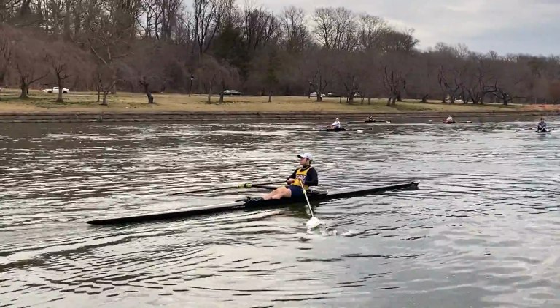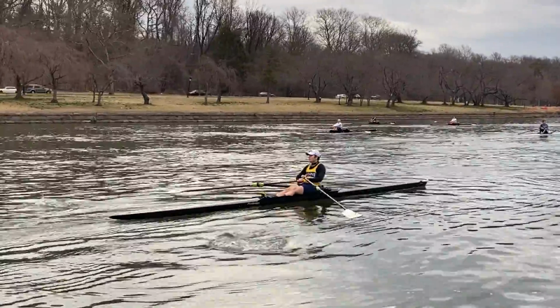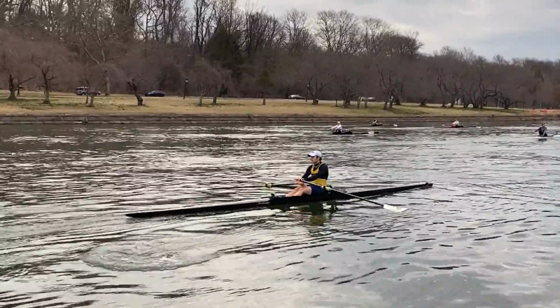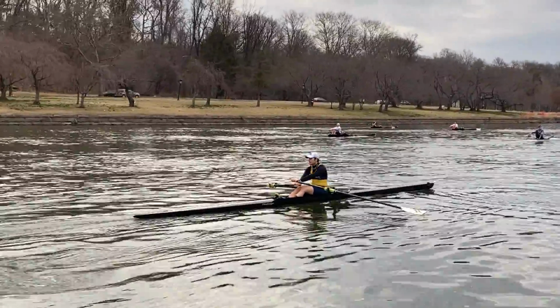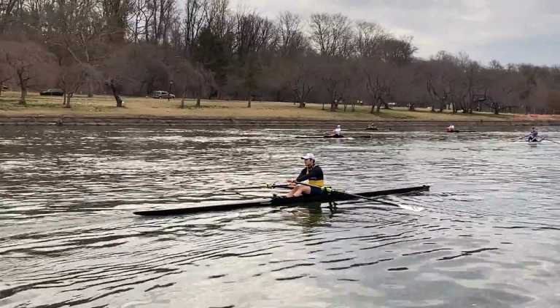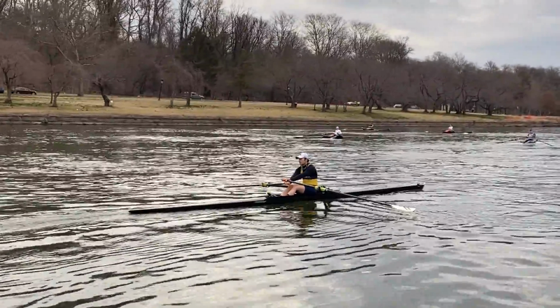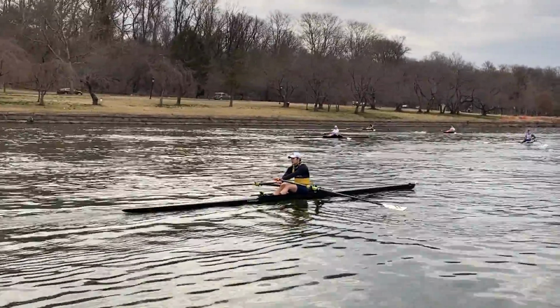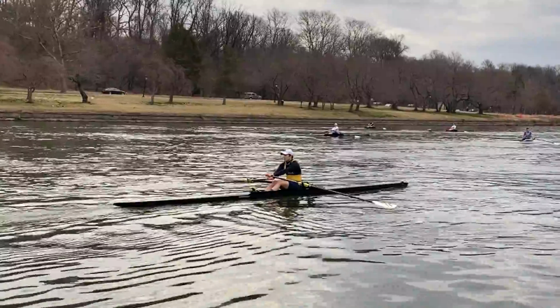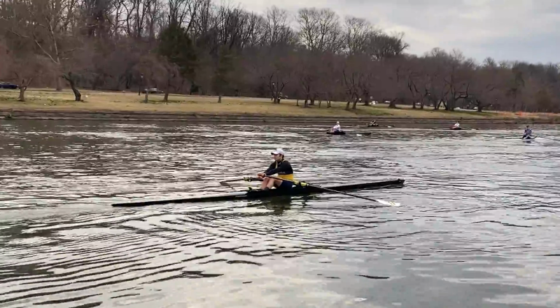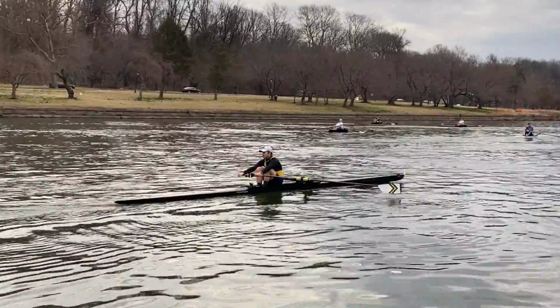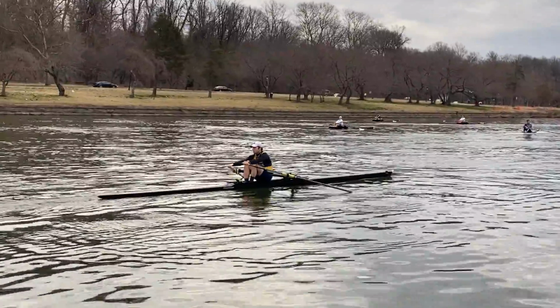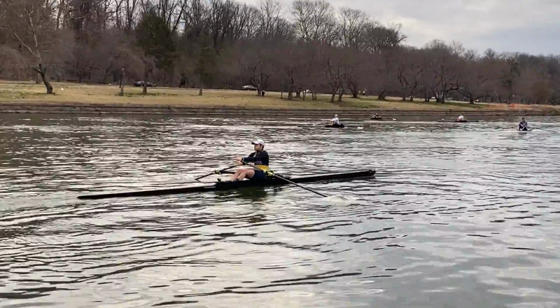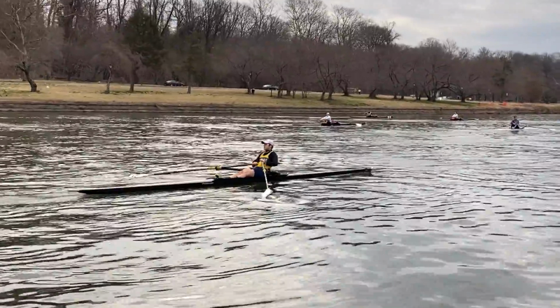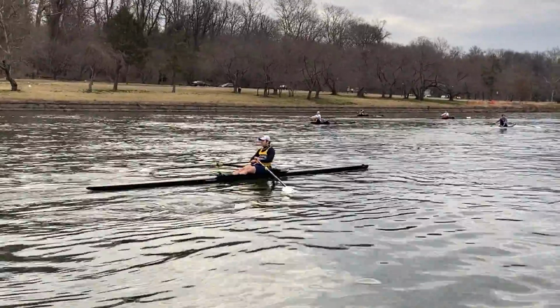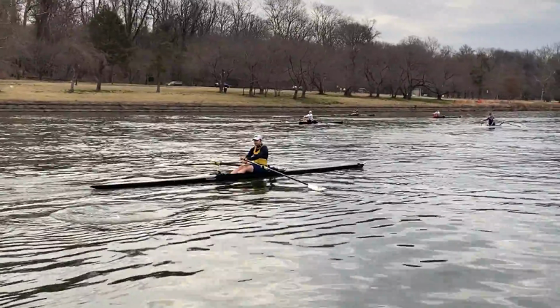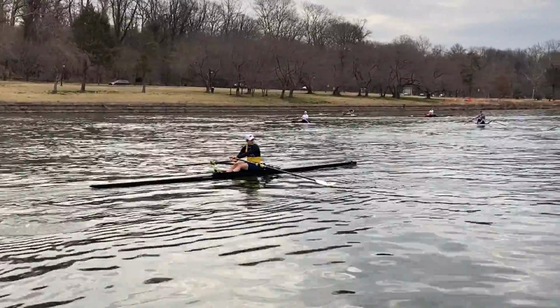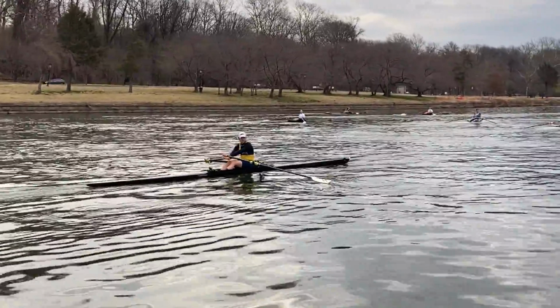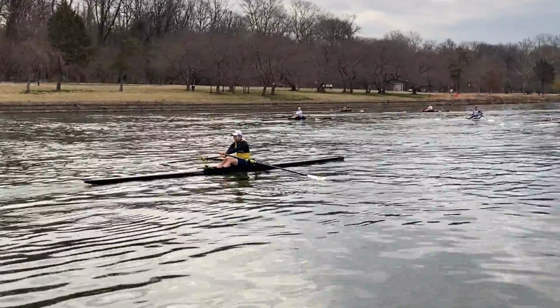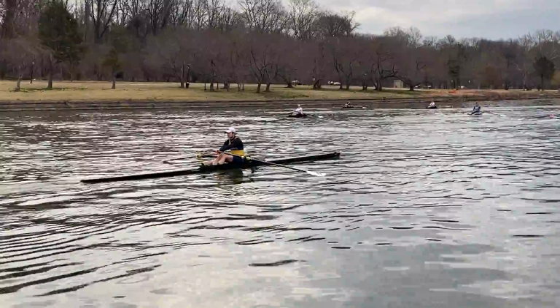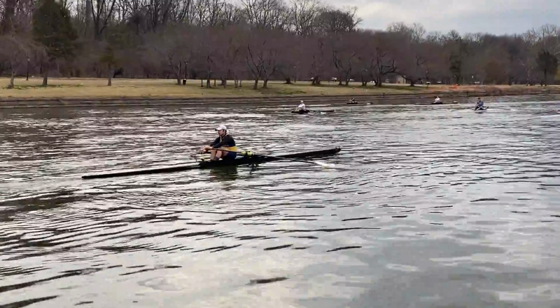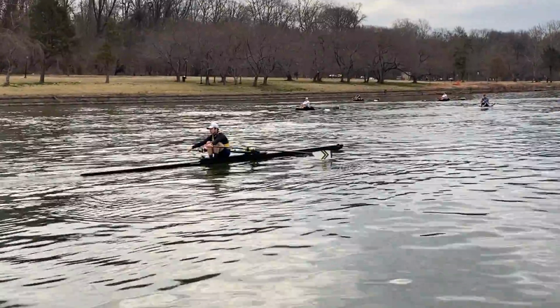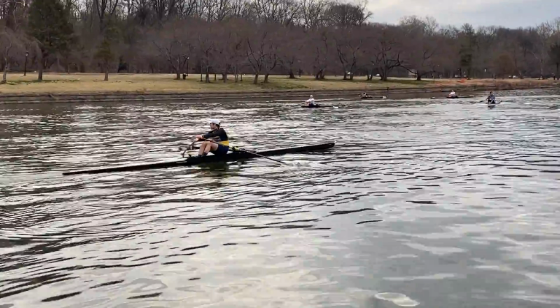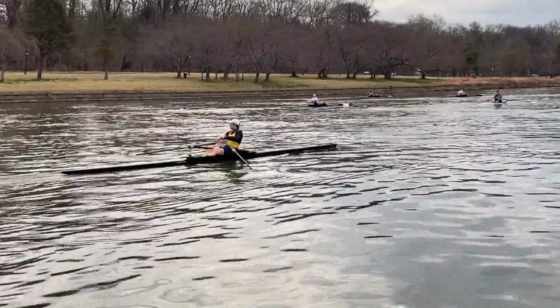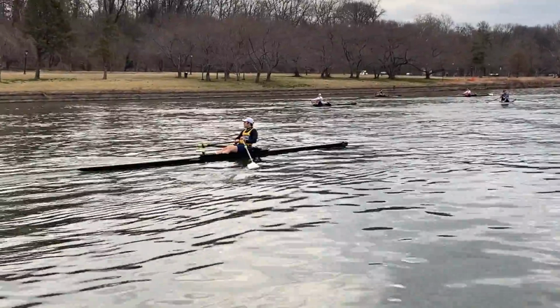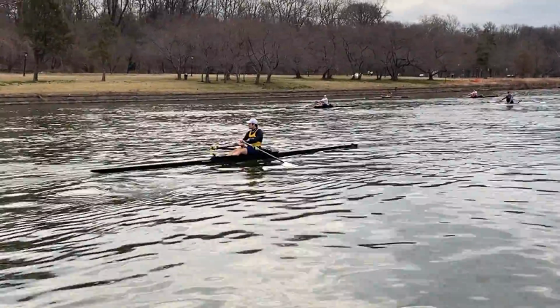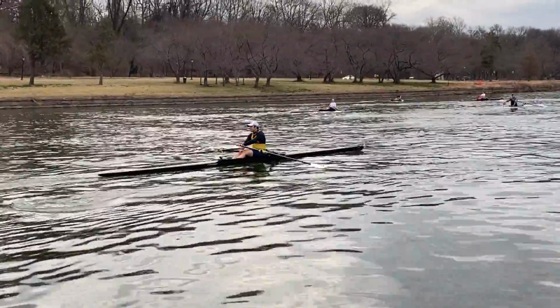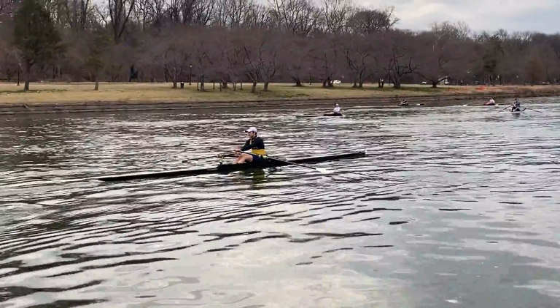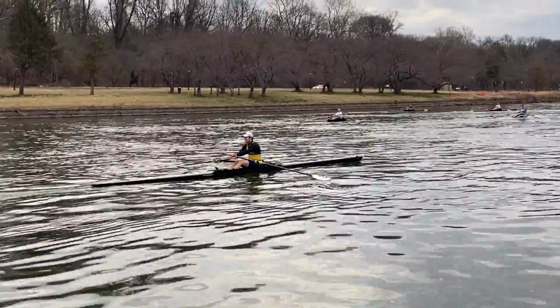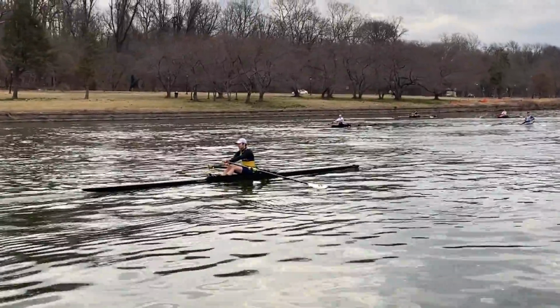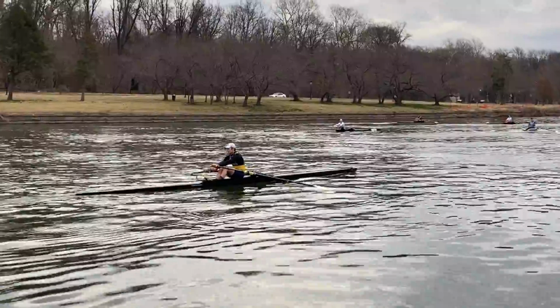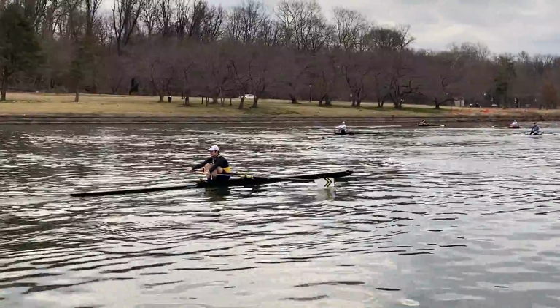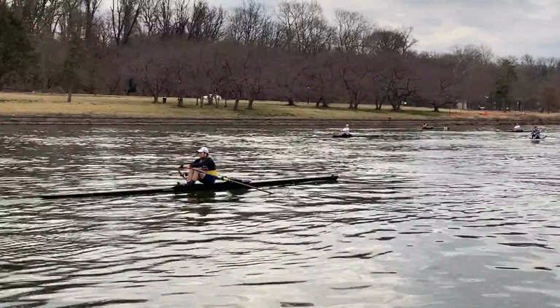Simple stroke — quads and core. Those are the only muscle groups. We'll go two more and into top half for 20.